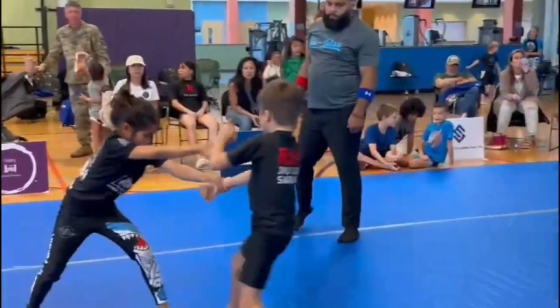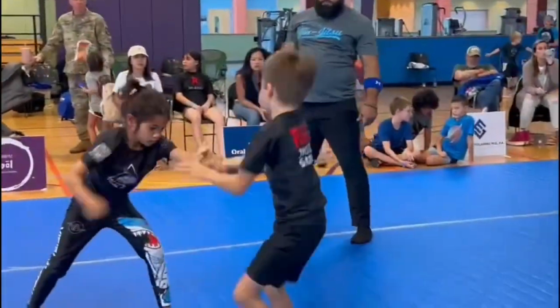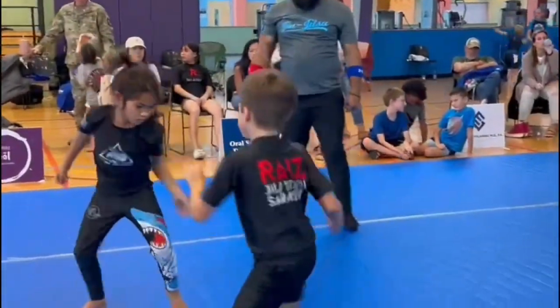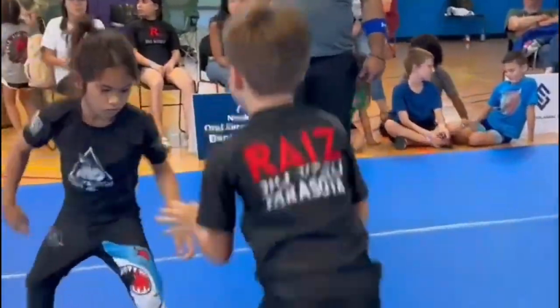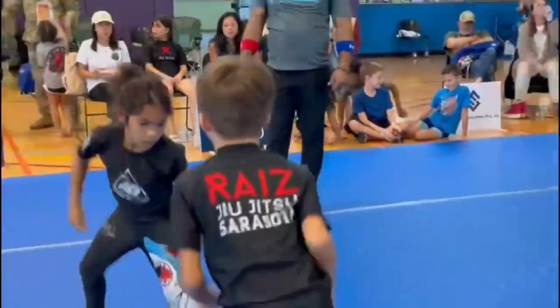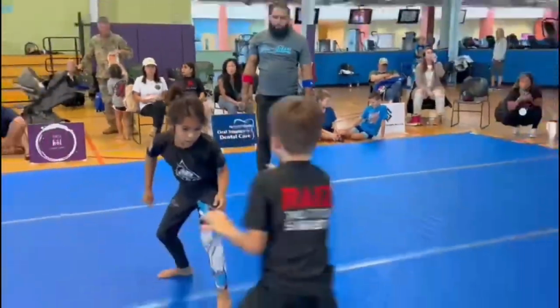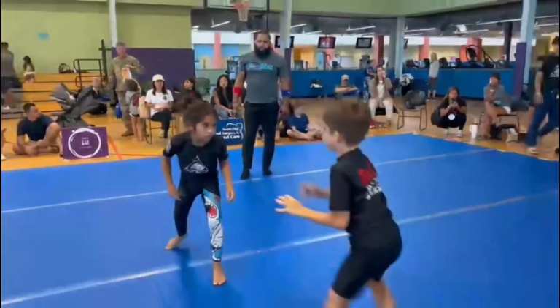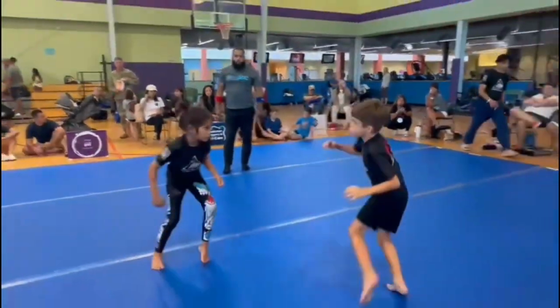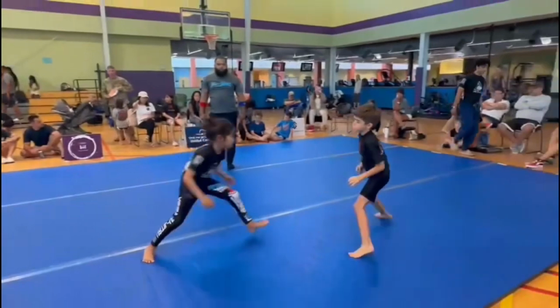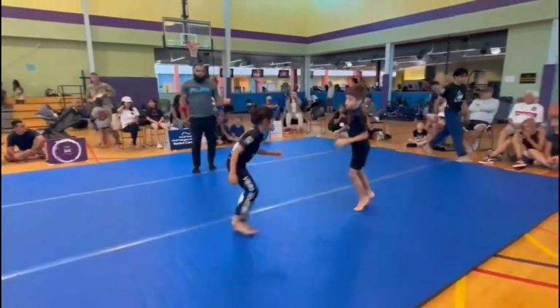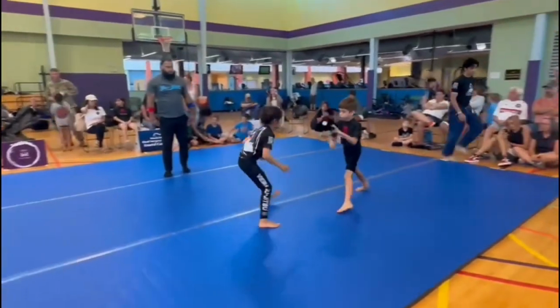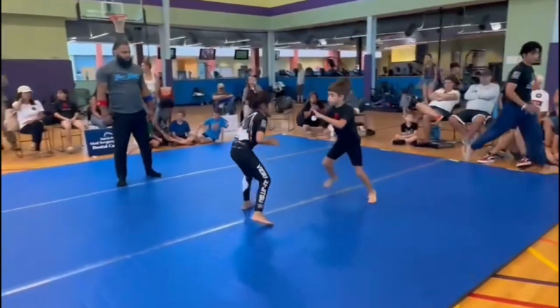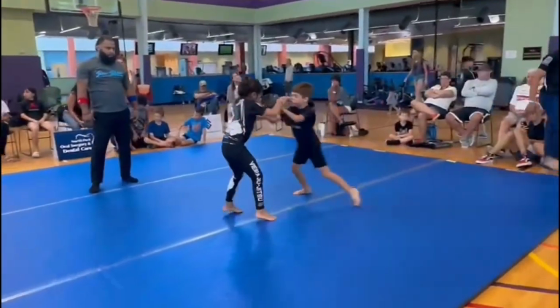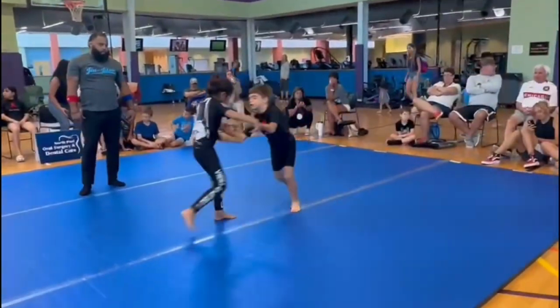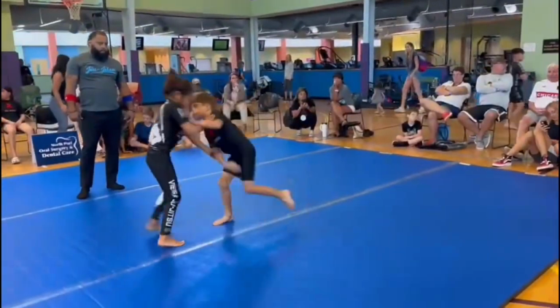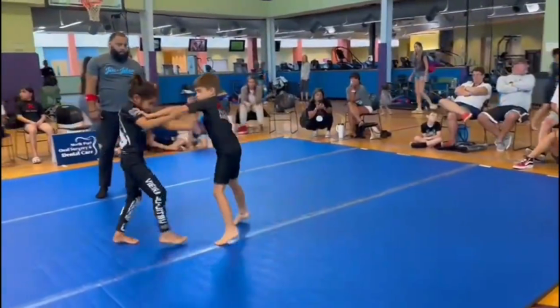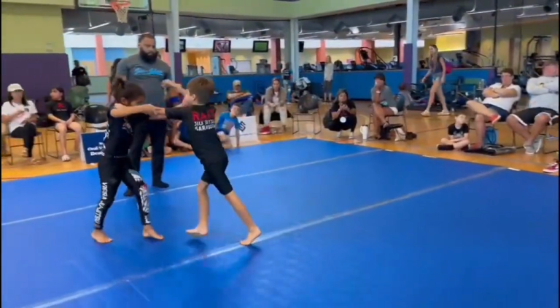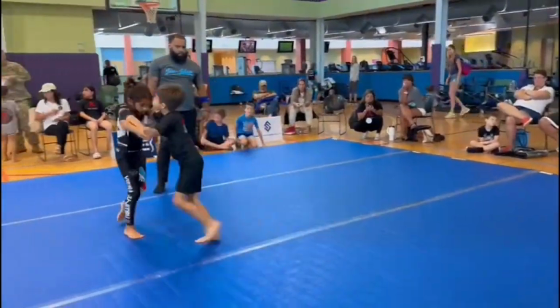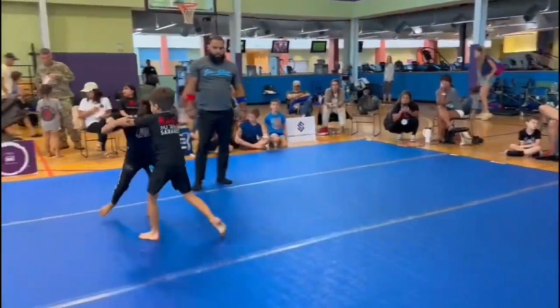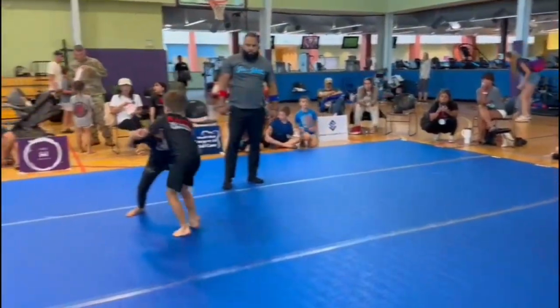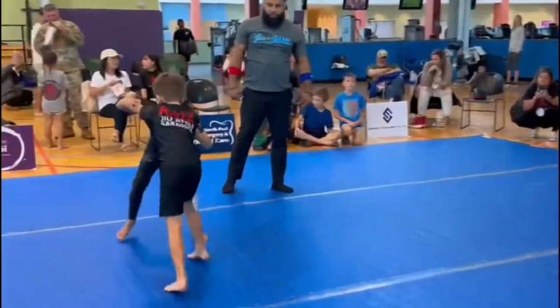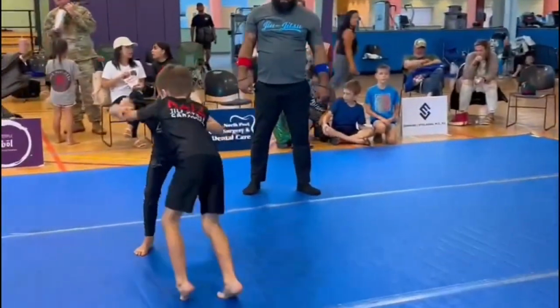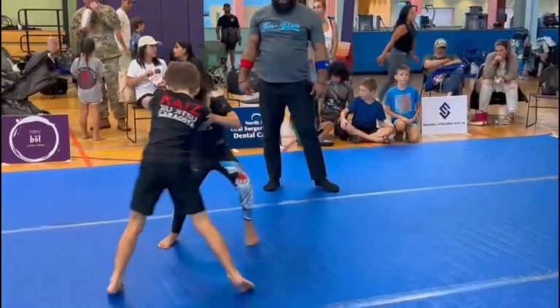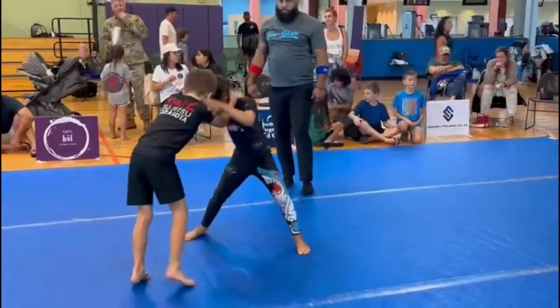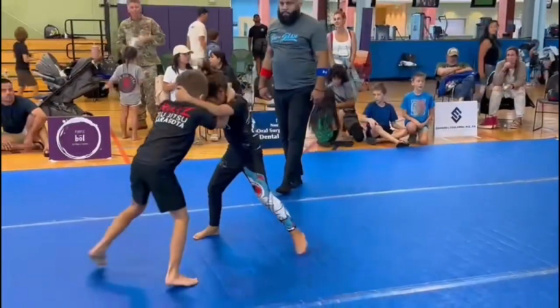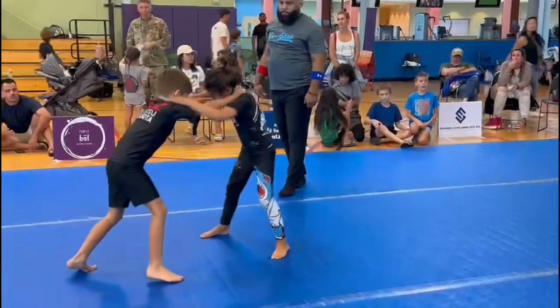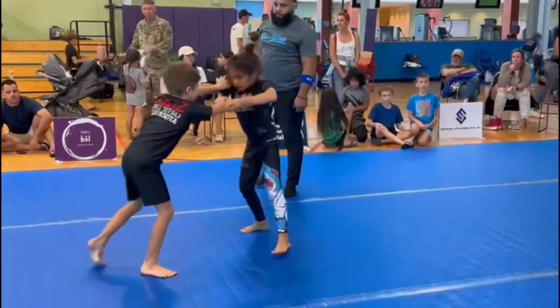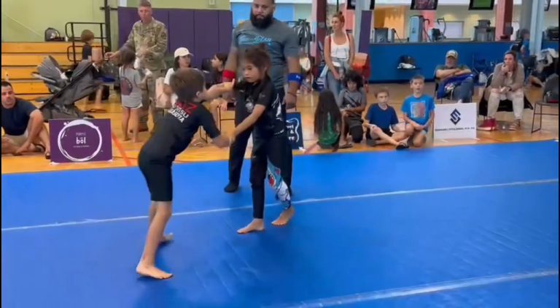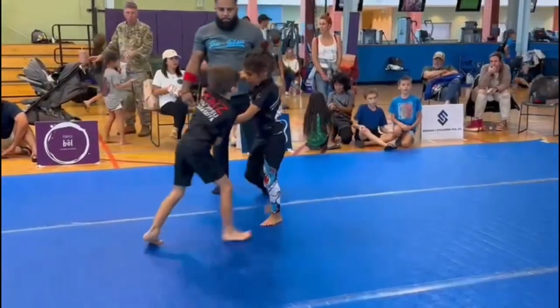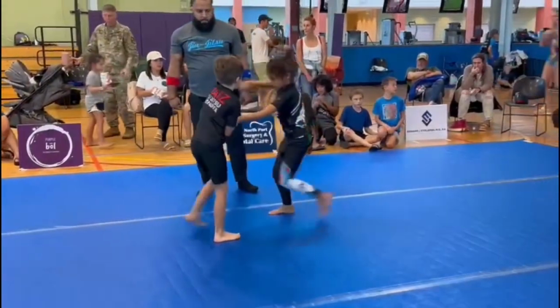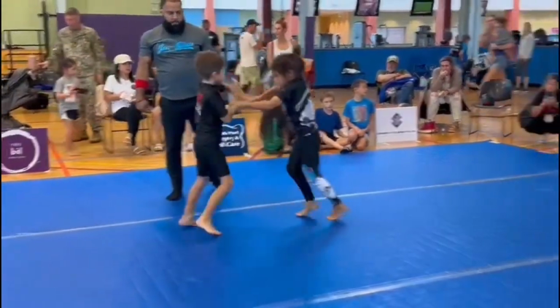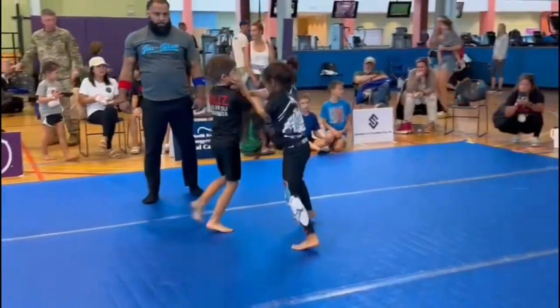Next time he does that, grab it. Next time he does that, grab his leg, okay? Take control, Russell, he's going to shoot. Take his leg, Charles, take his leg.